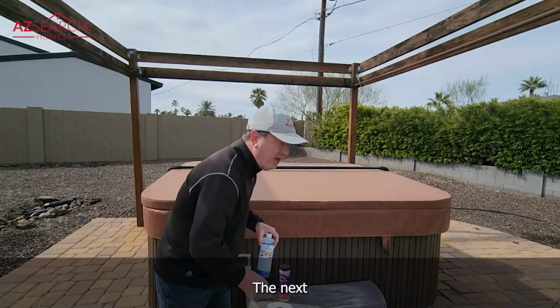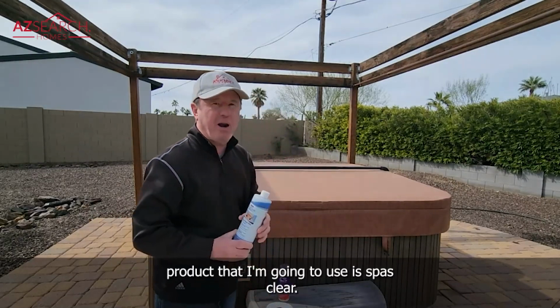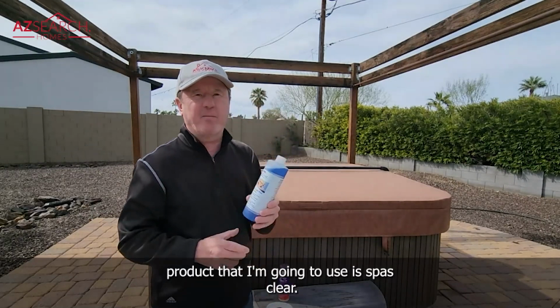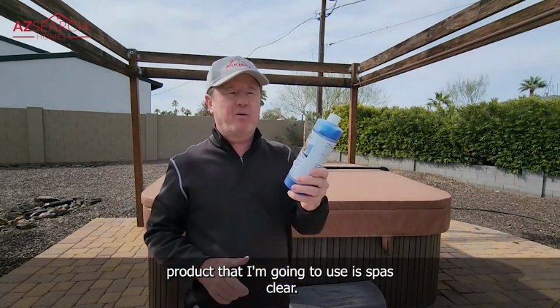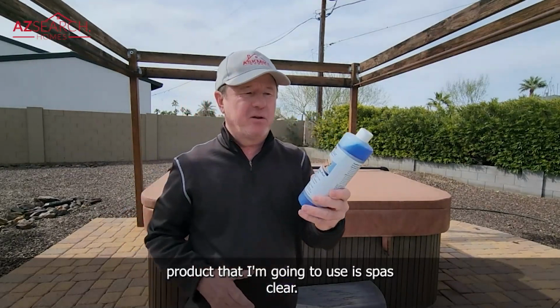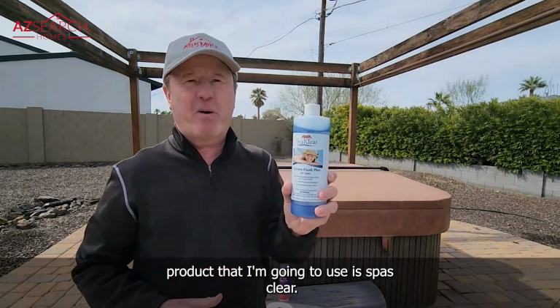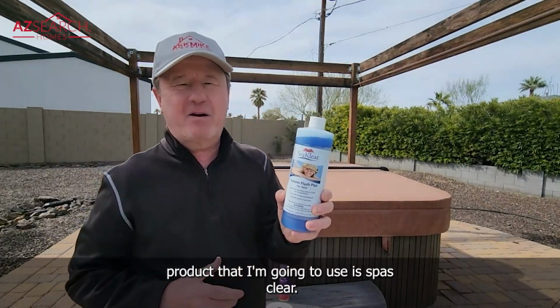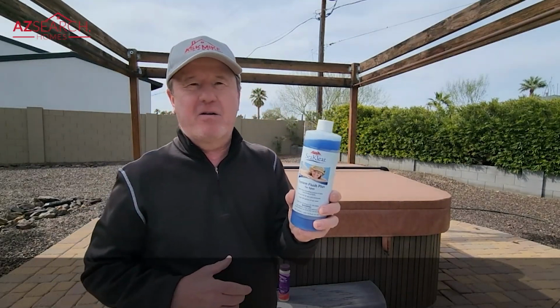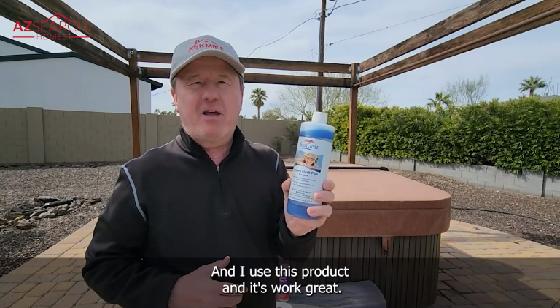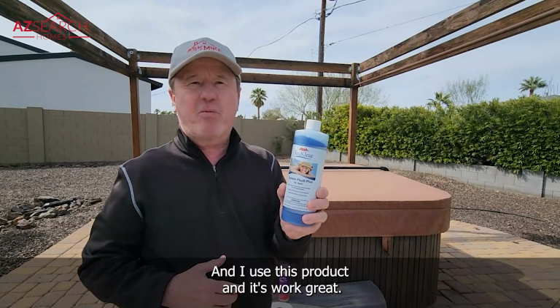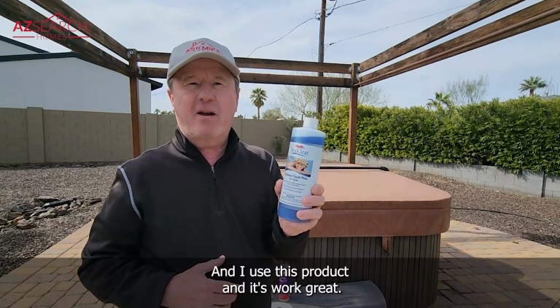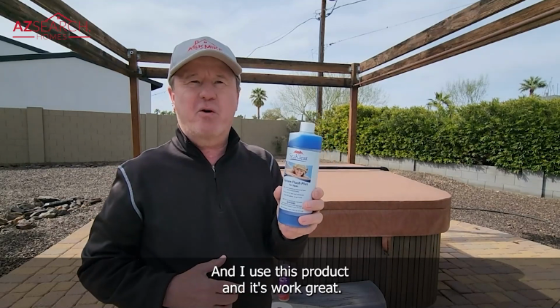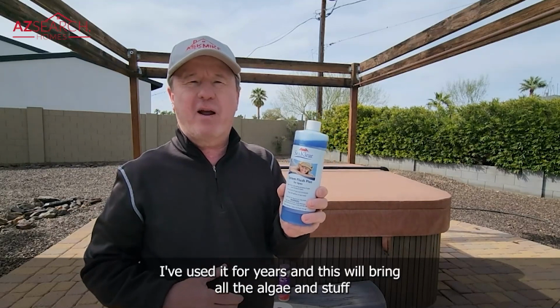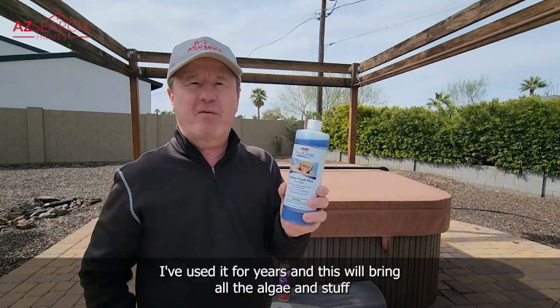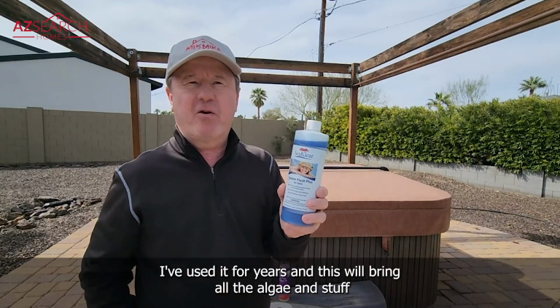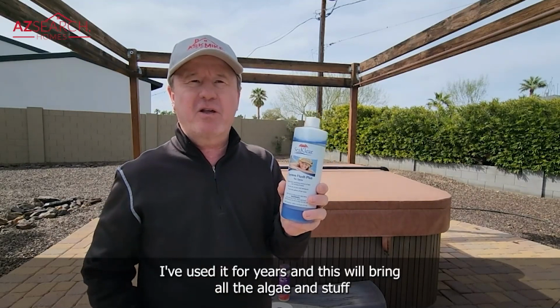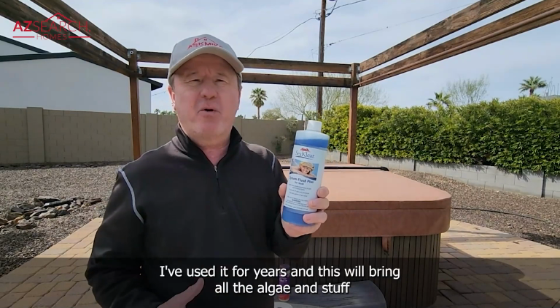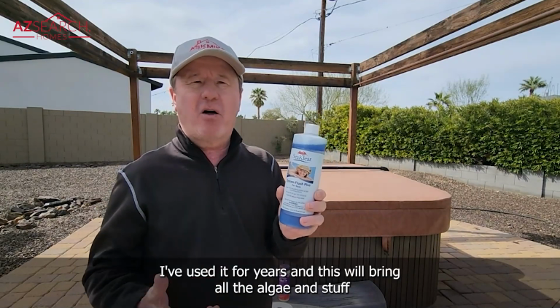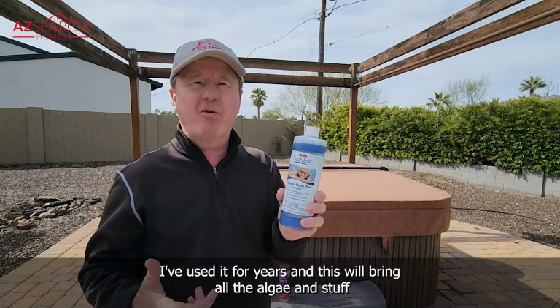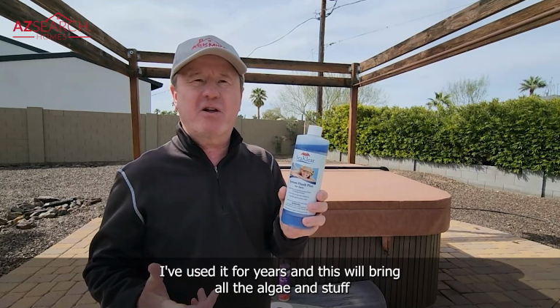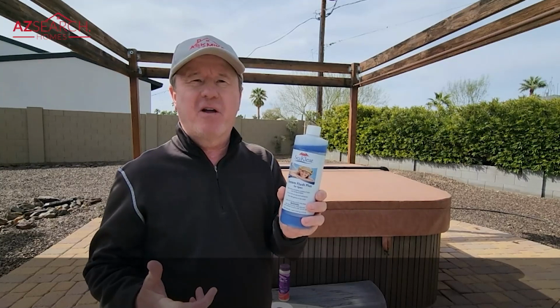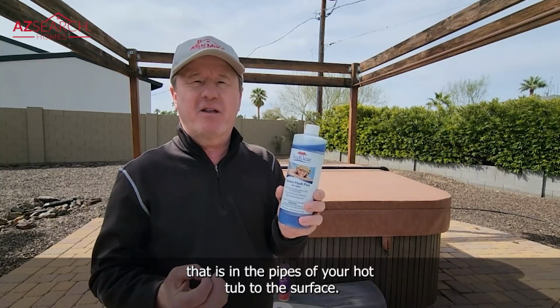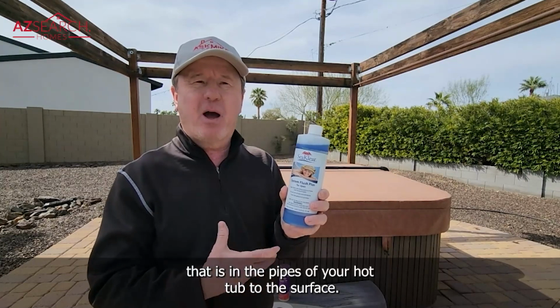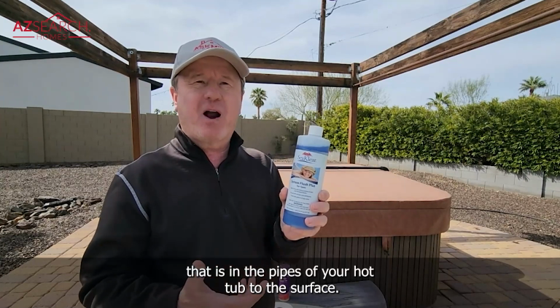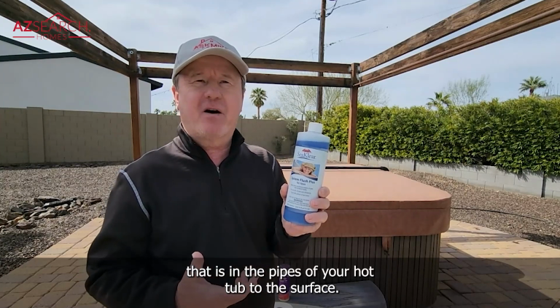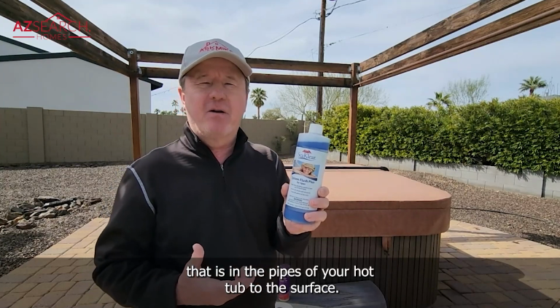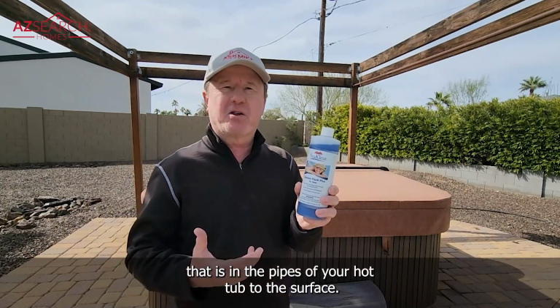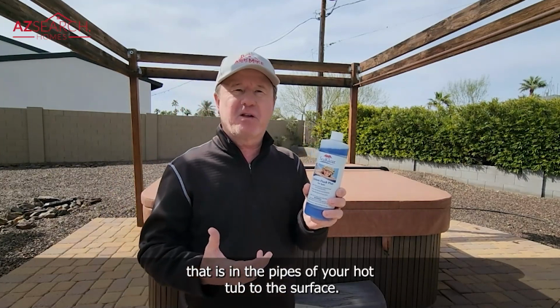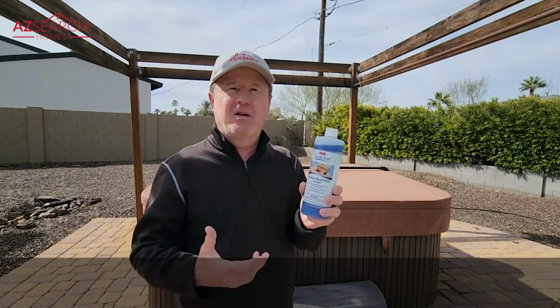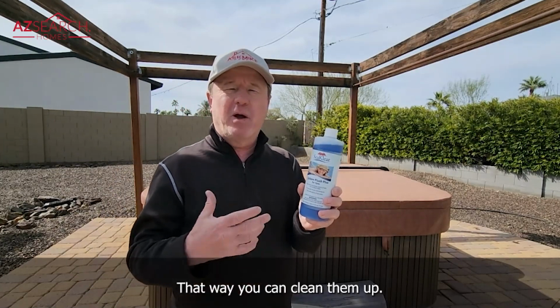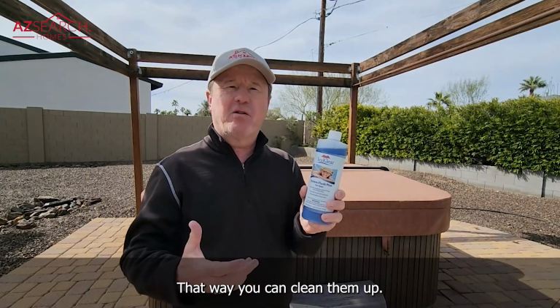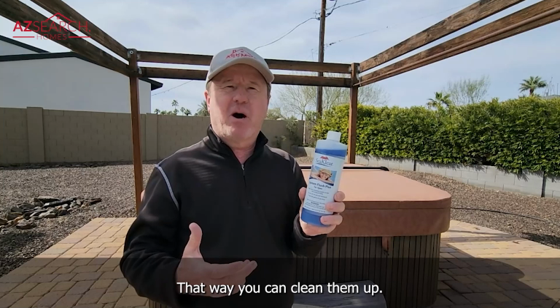The next product I'm going to use is spa clear, and I've used this product for years — it's worked great. This will bring all the algae and stuff that is in the pipes of your hot tub to the surface so that you can clean them up.